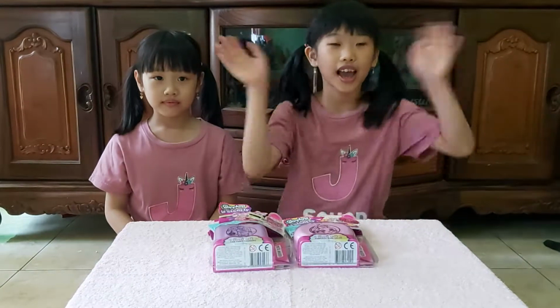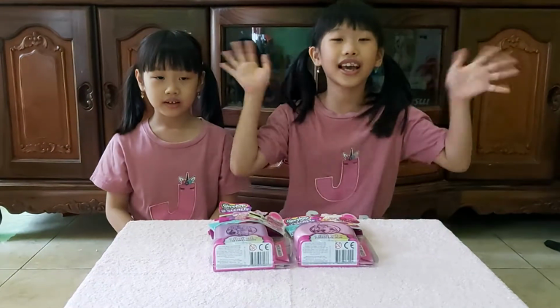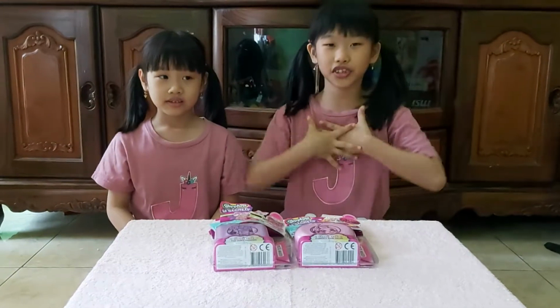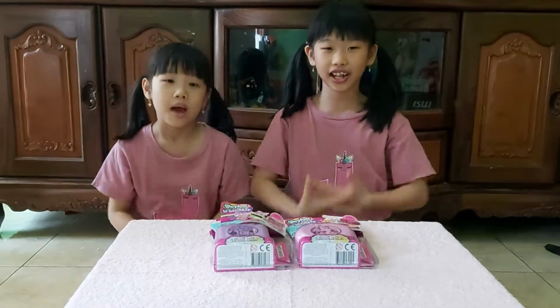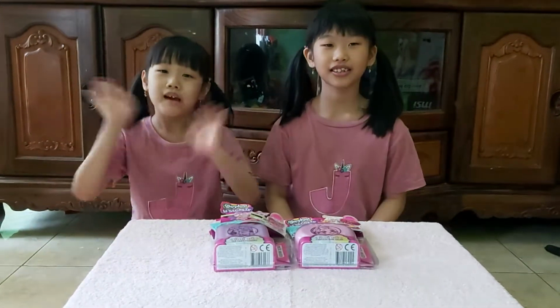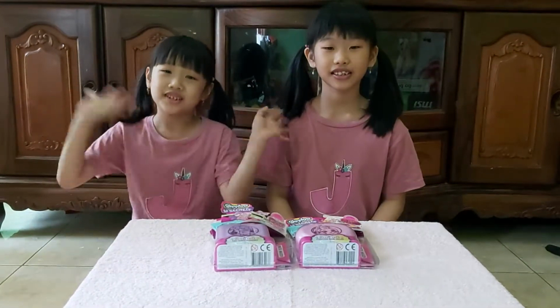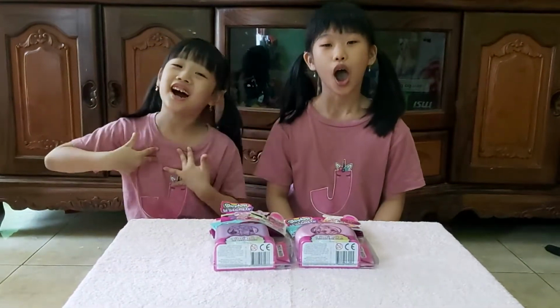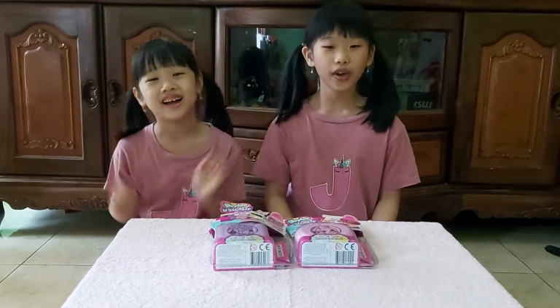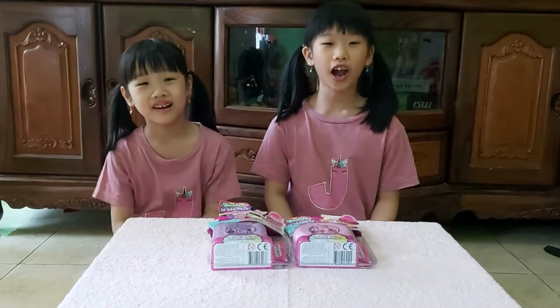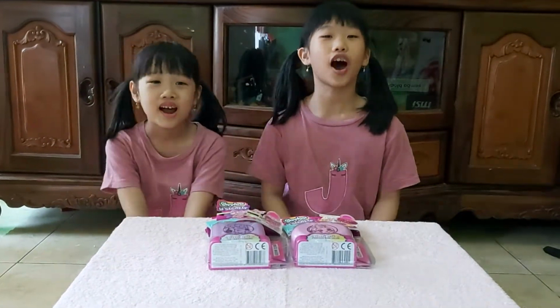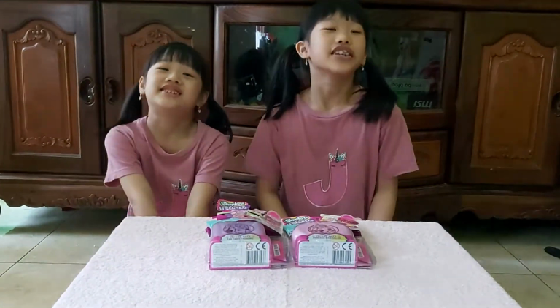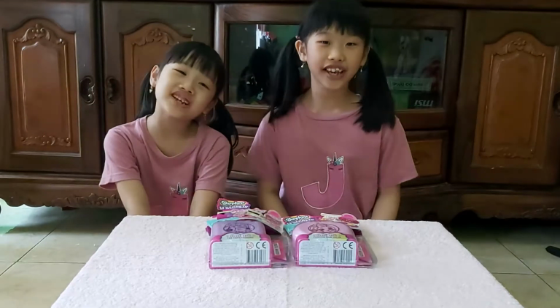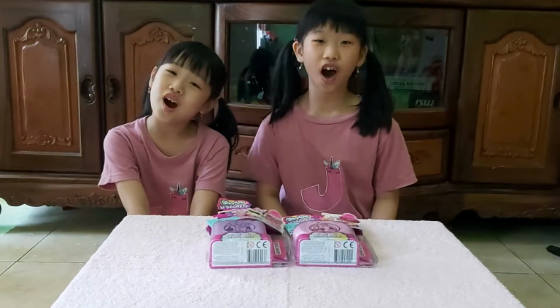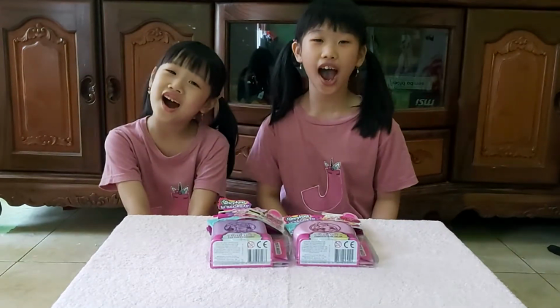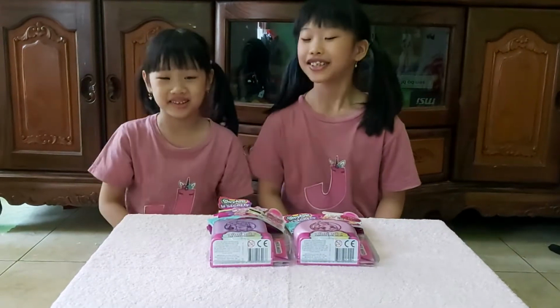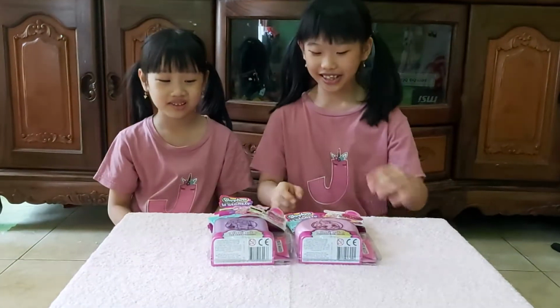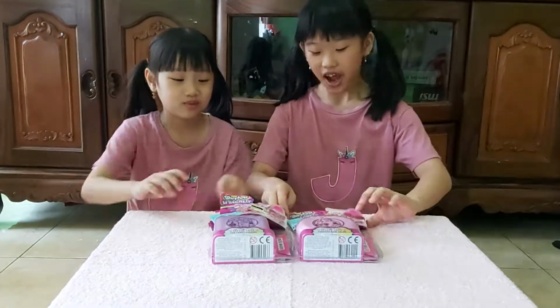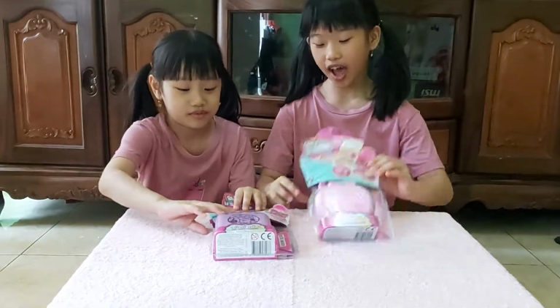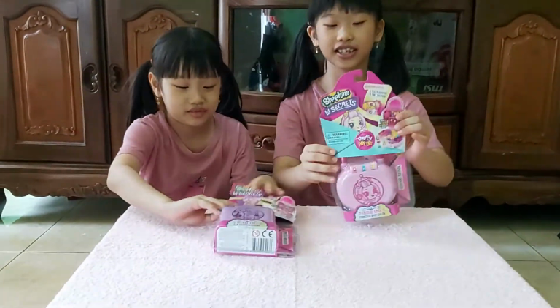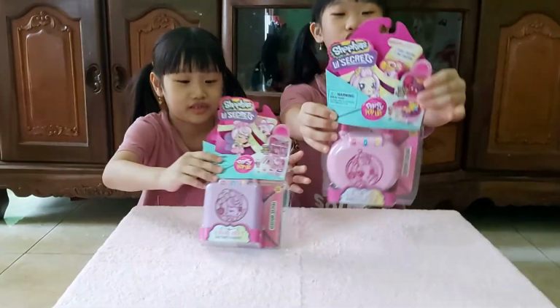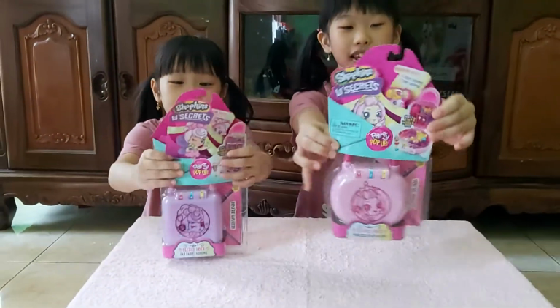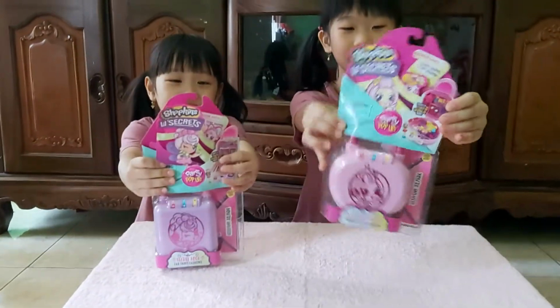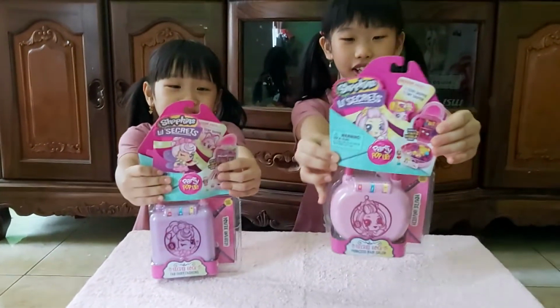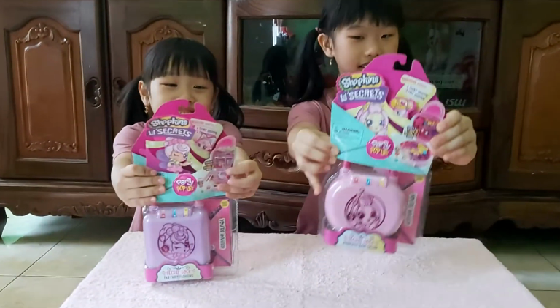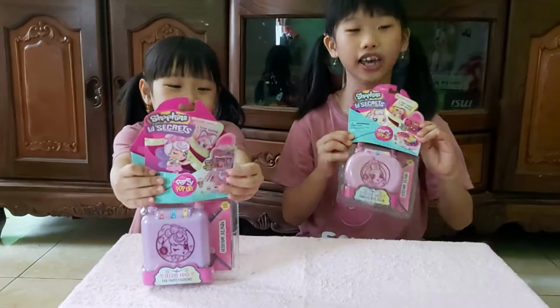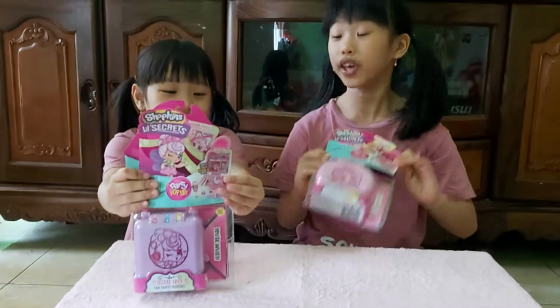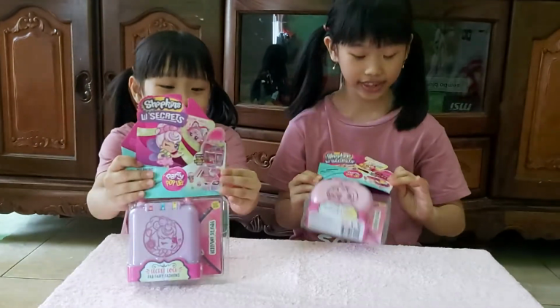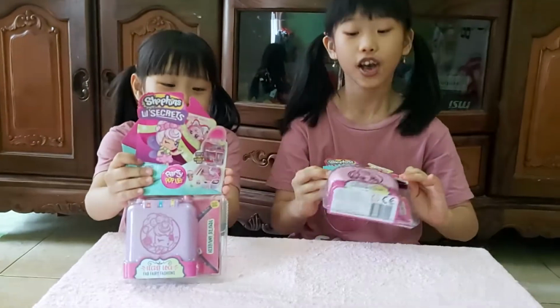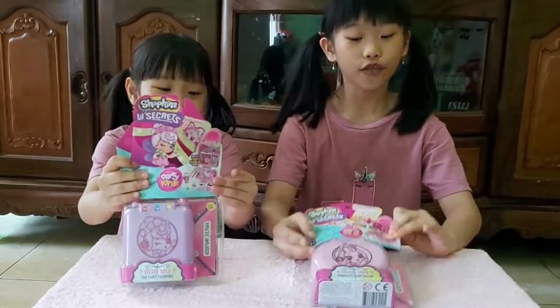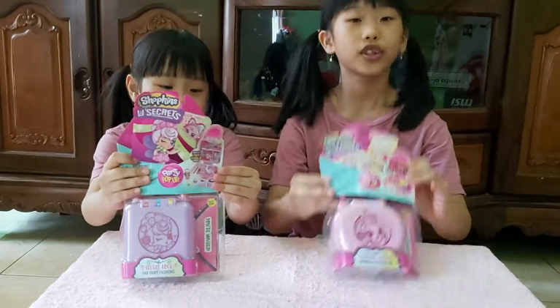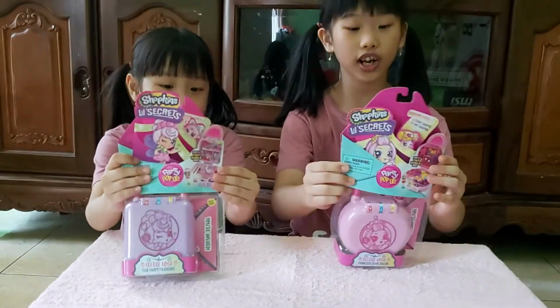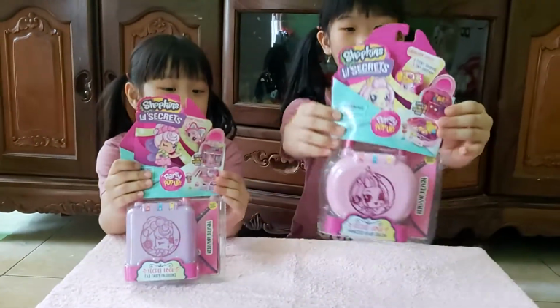Hi guys, I'm Sheryl. My name is Jessica. We are from J-Squad. So today we have this Shopkins Secrets. We got this from Toys R Us Singapore.